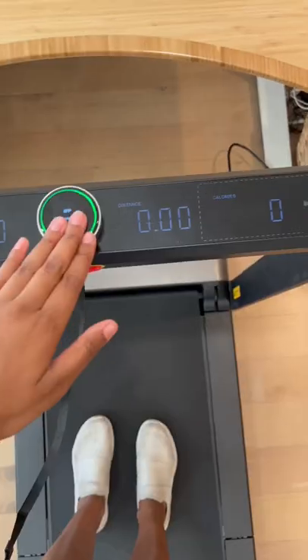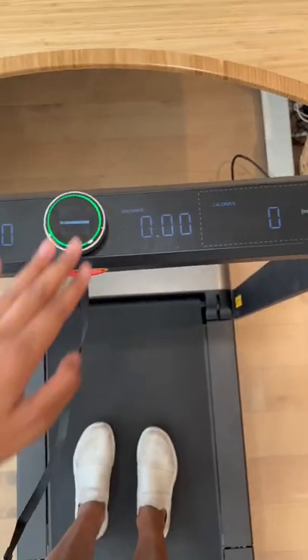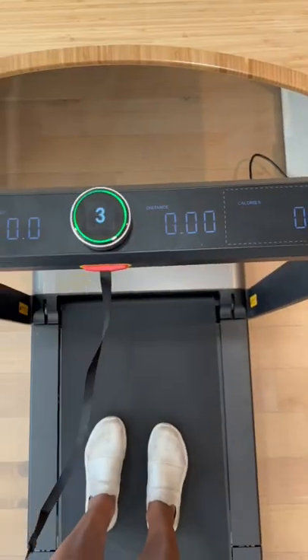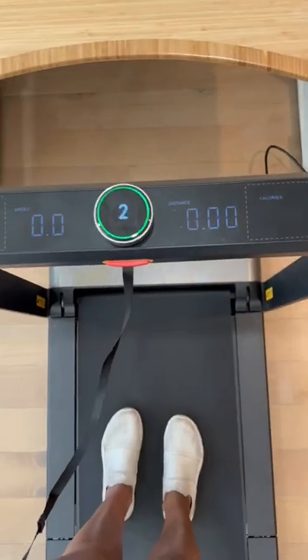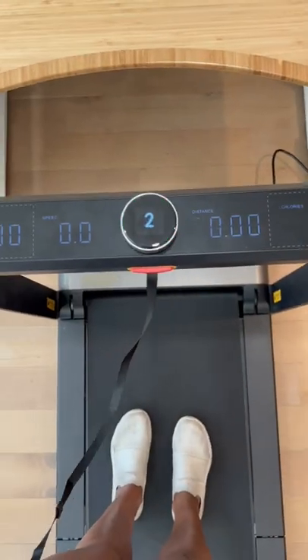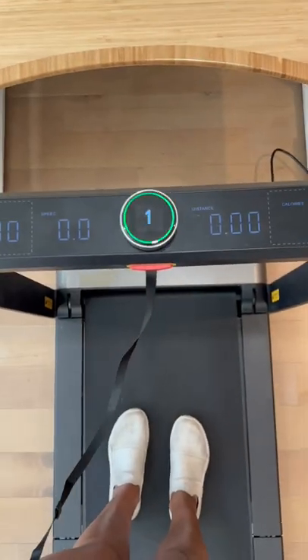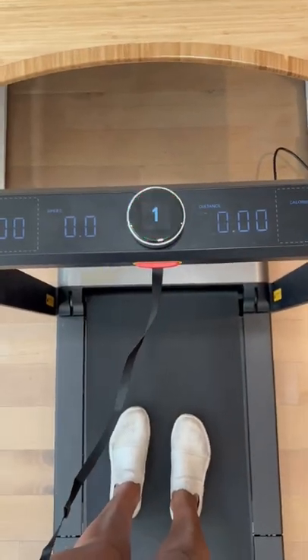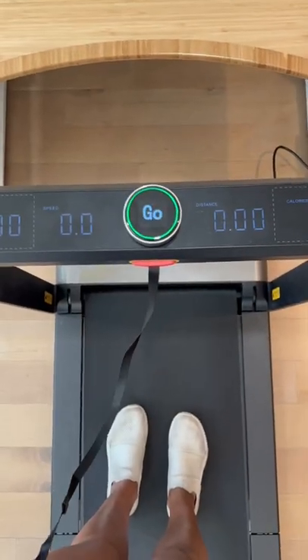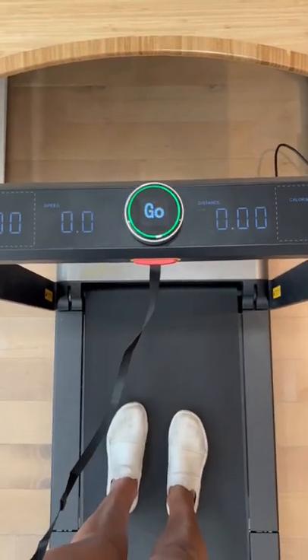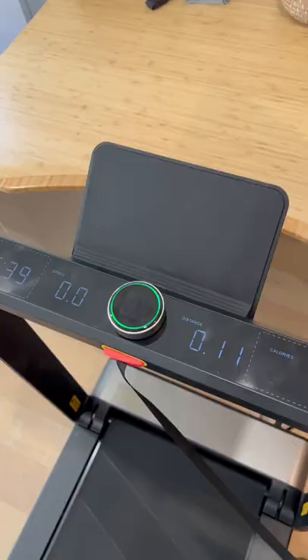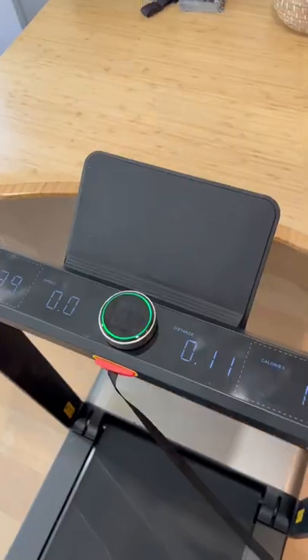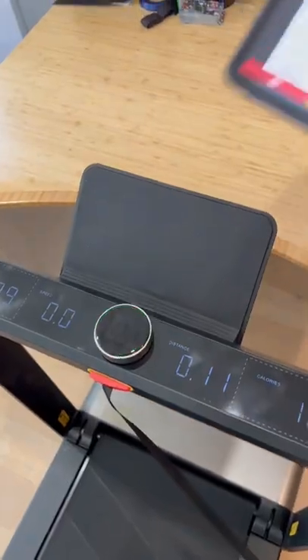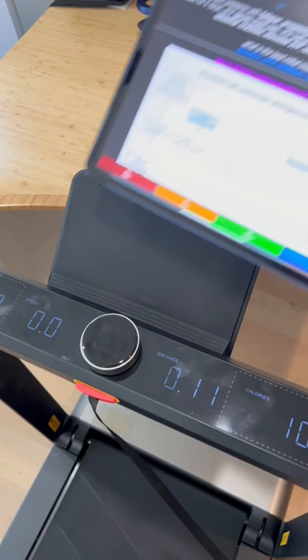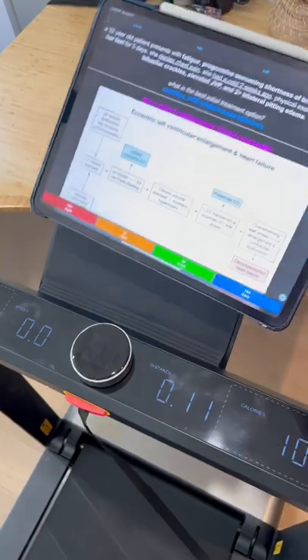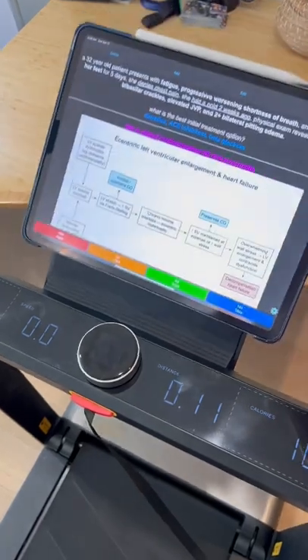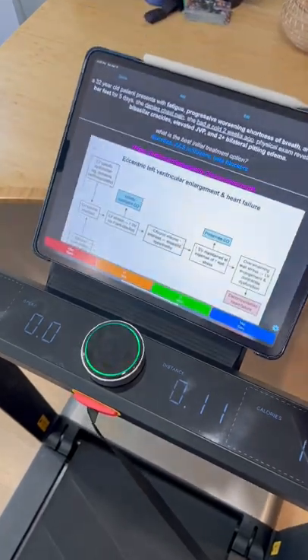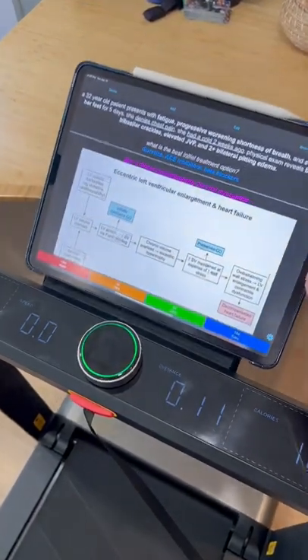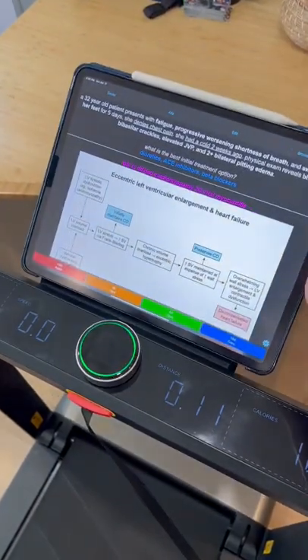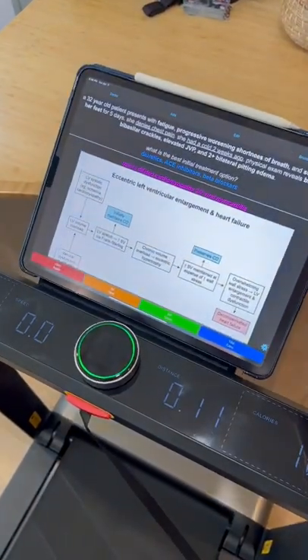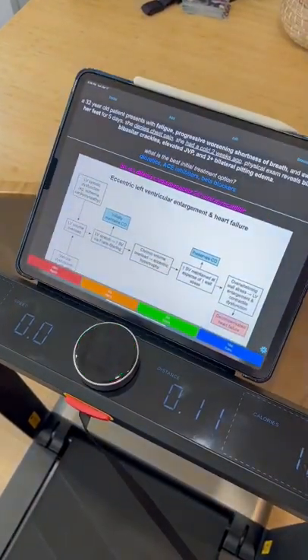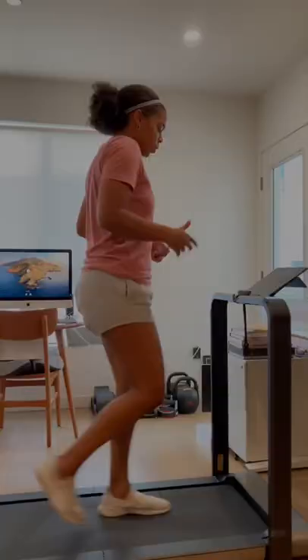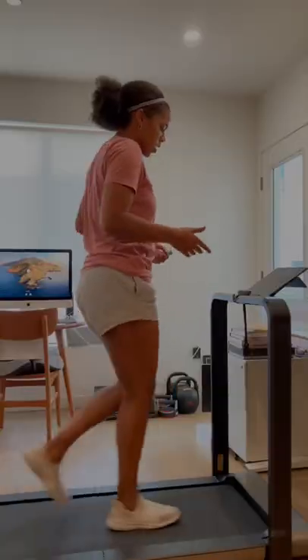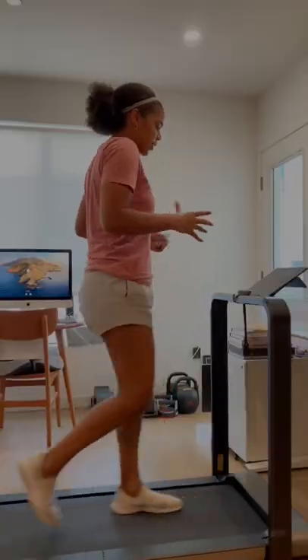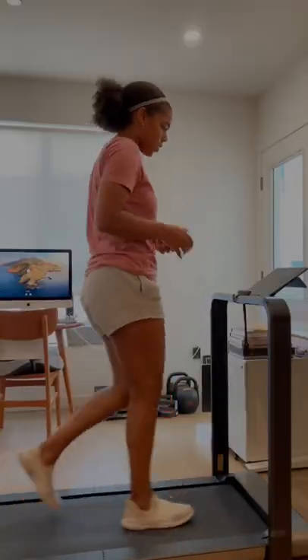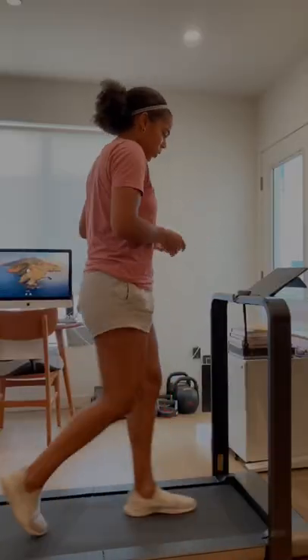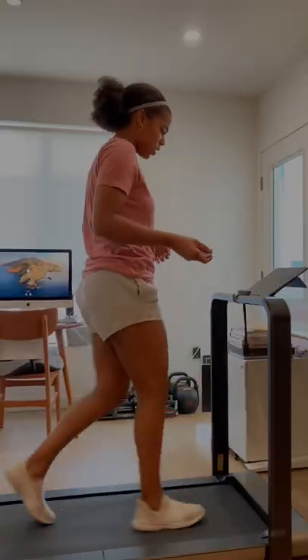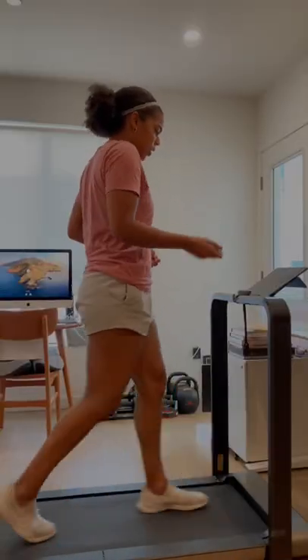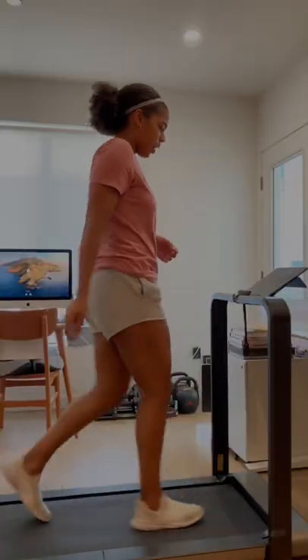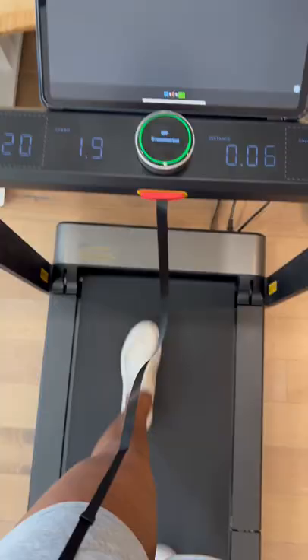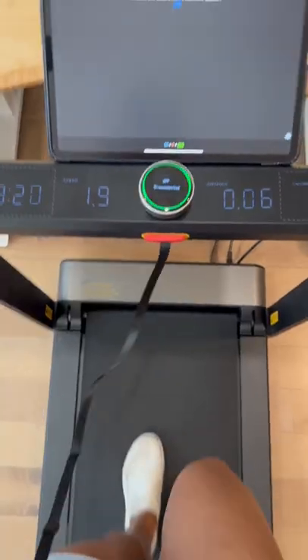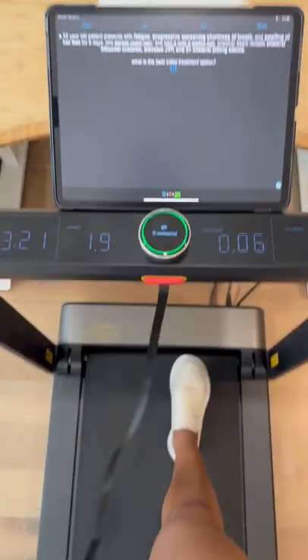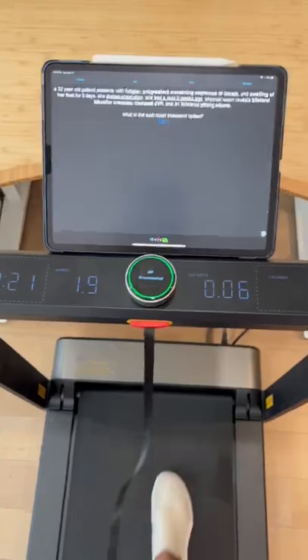I am super short on time as a med student, especially now that I am working in the hospital. So getting a full-on workout, it's not always possible. That is where this treadmill comes in.